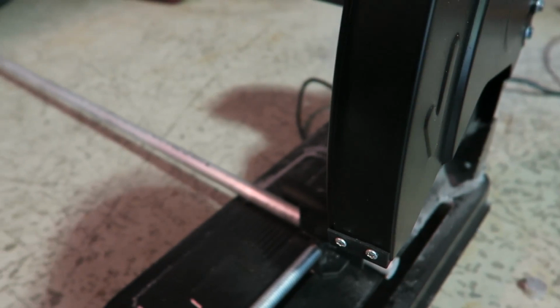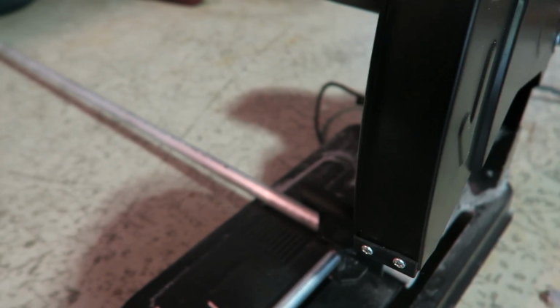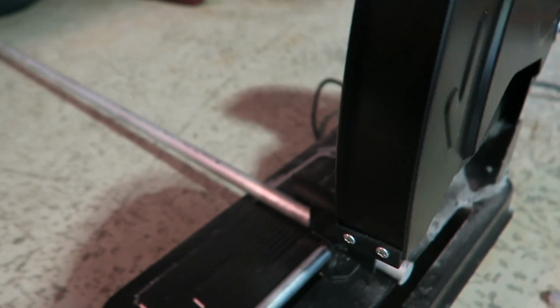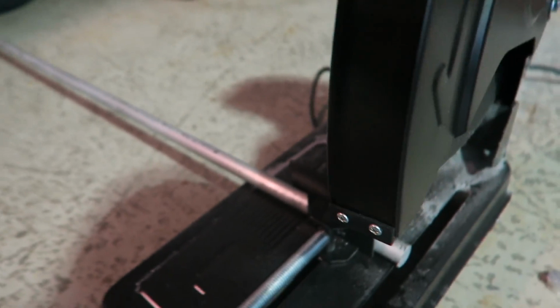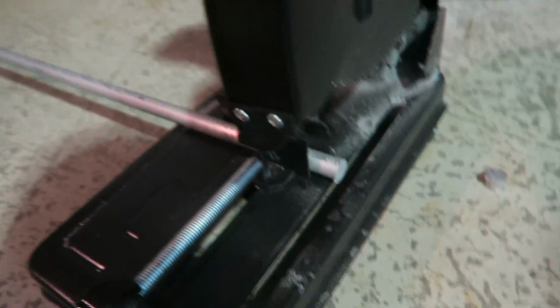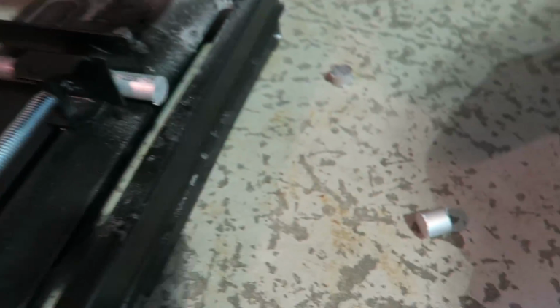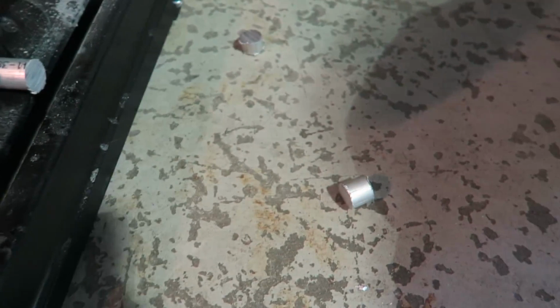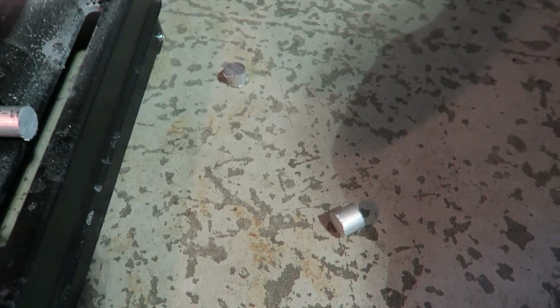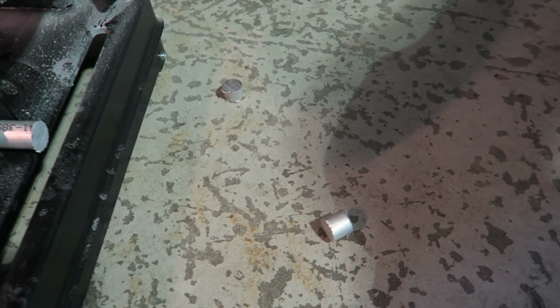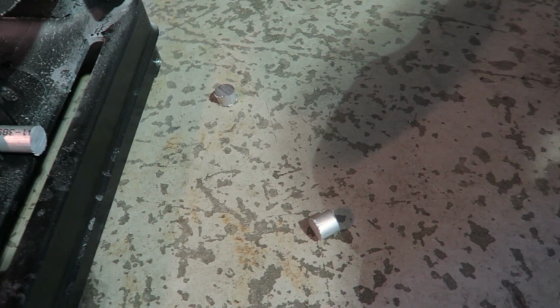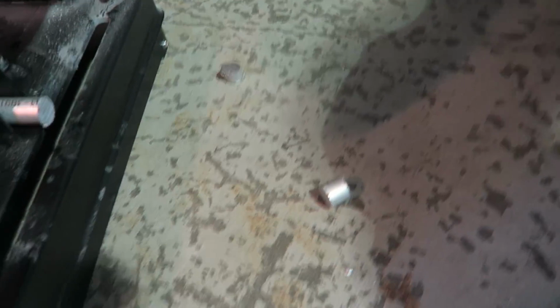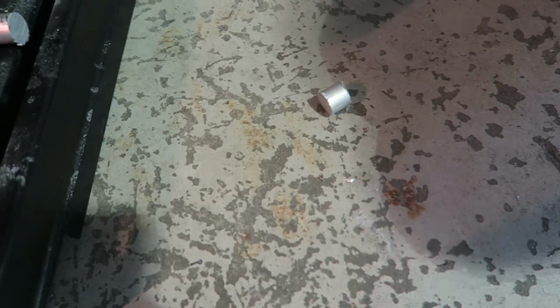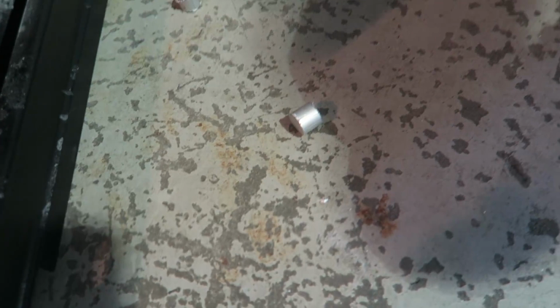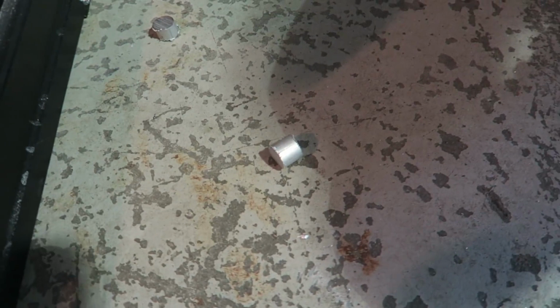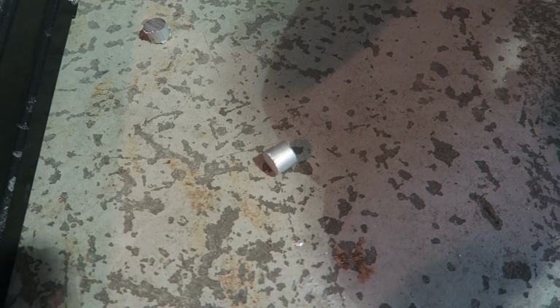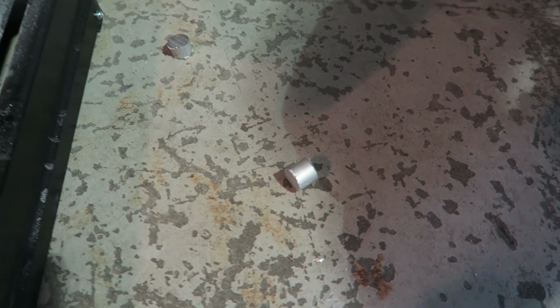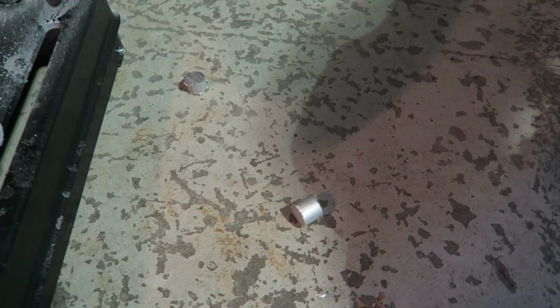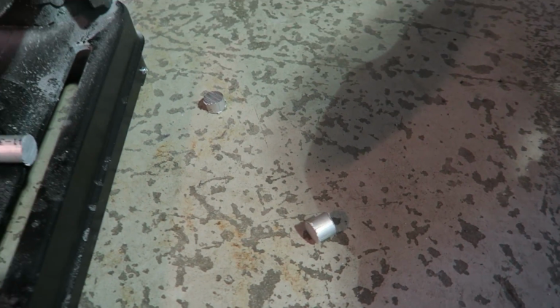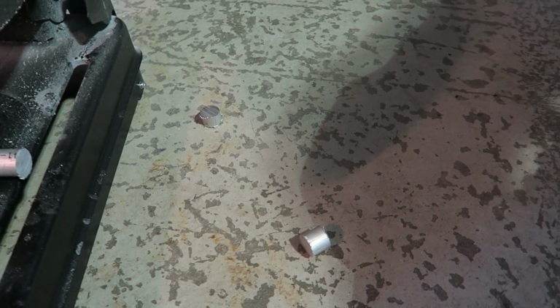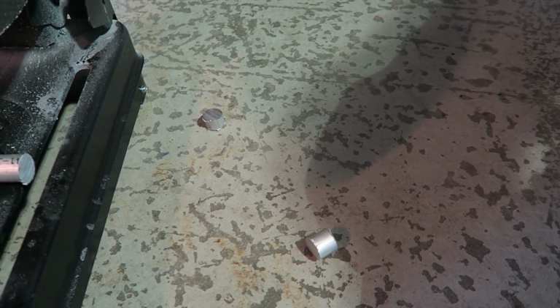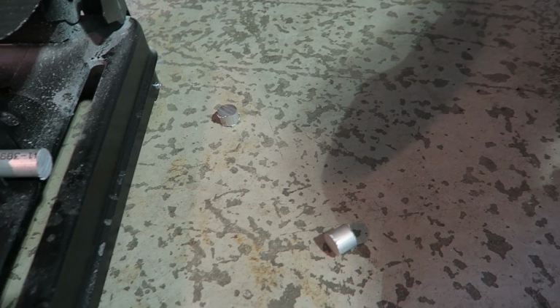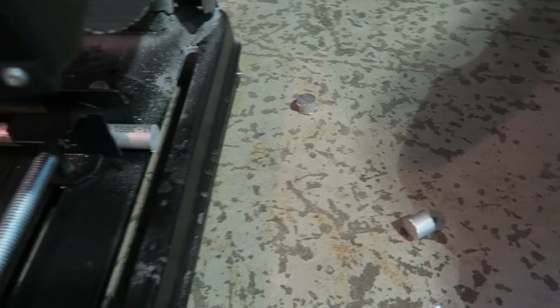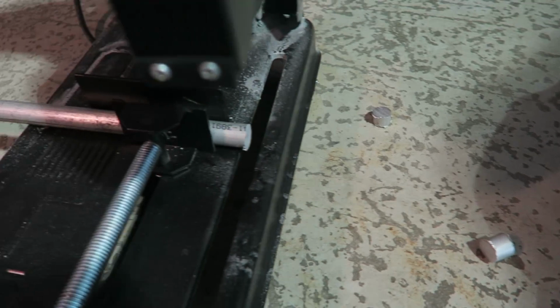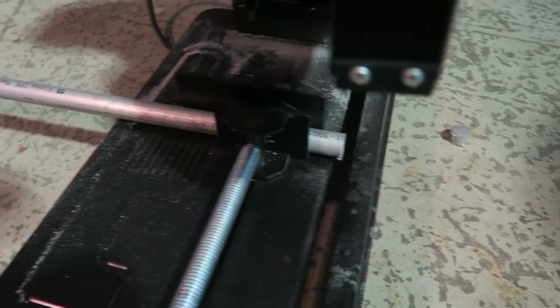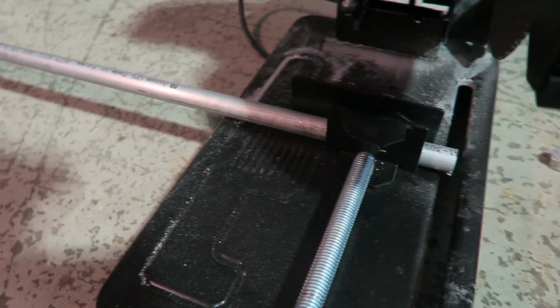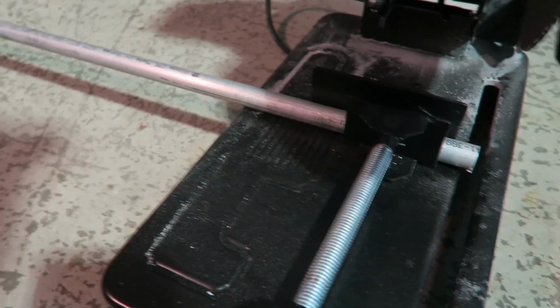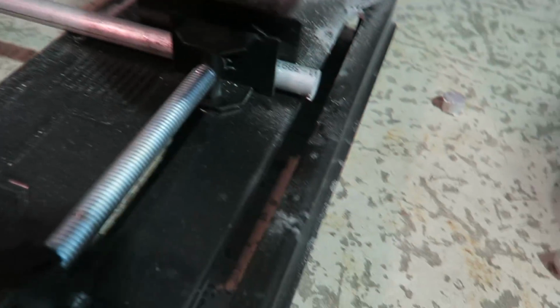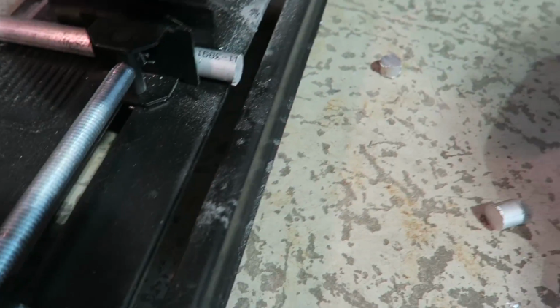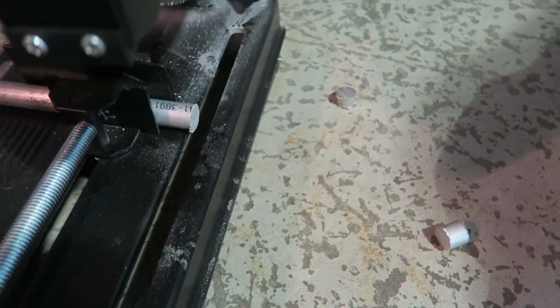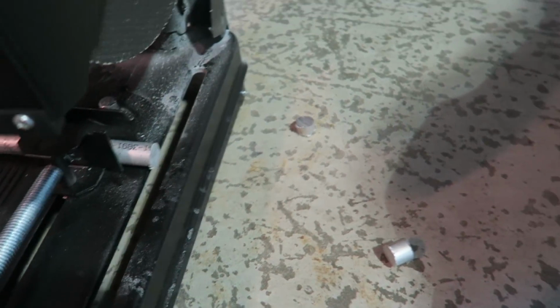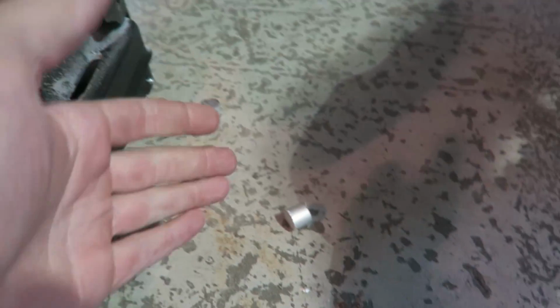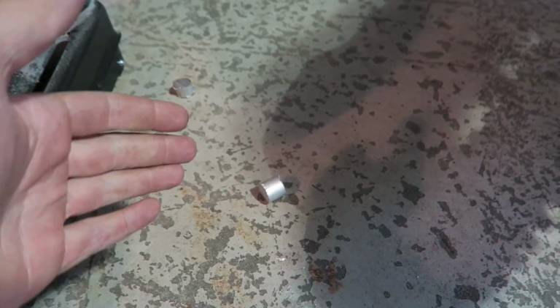I just cut the aluminum stock — I got two pieces just in case I mess up. I'm gonna clean these up and then go down to Justin's to see if he has a drill press set up, because I forgot my drill at home.